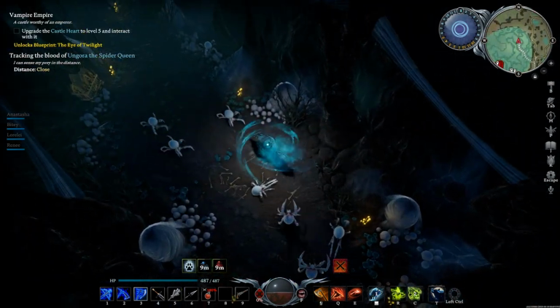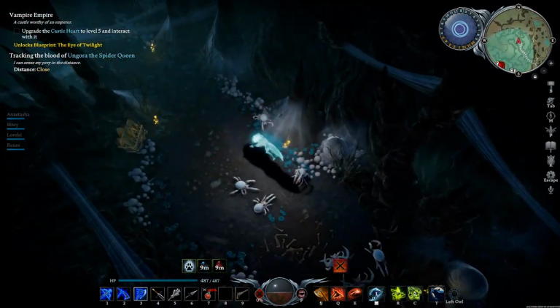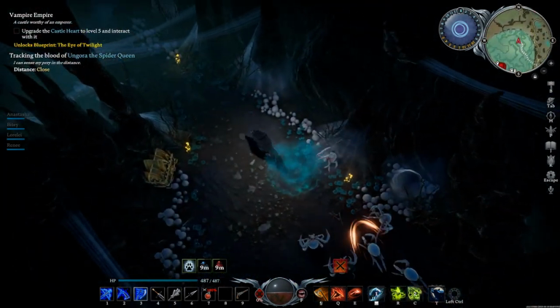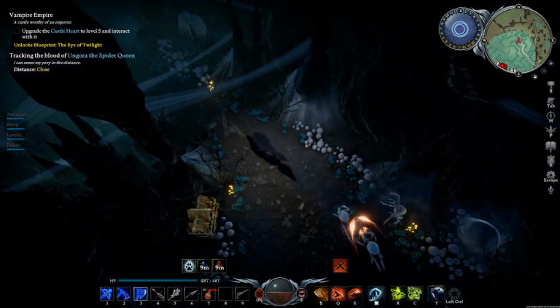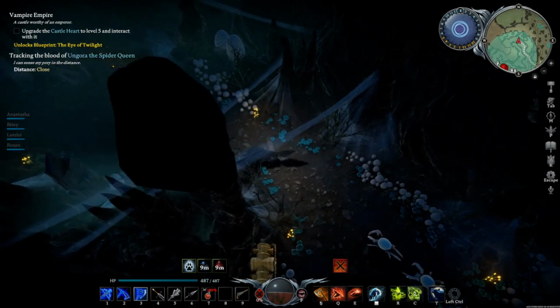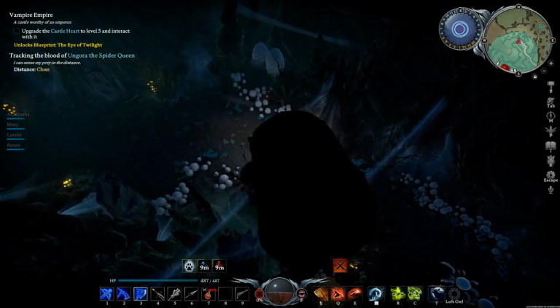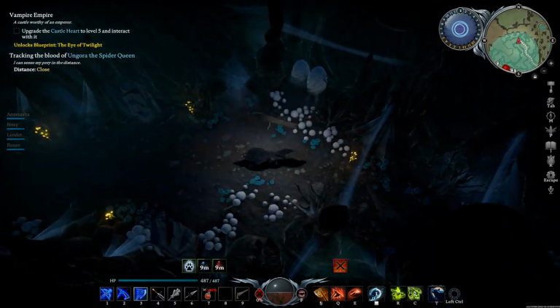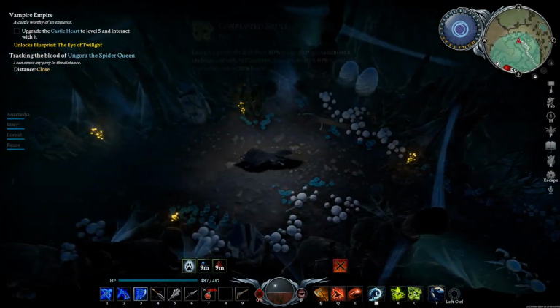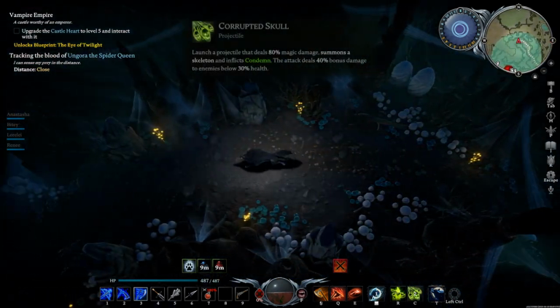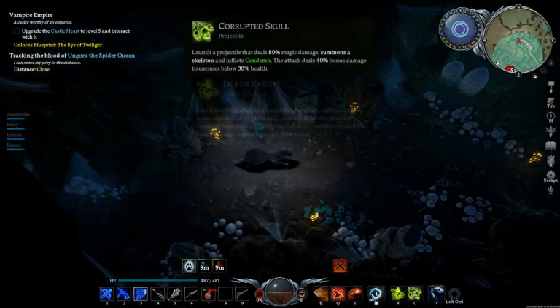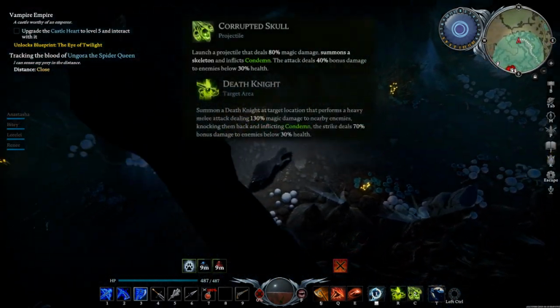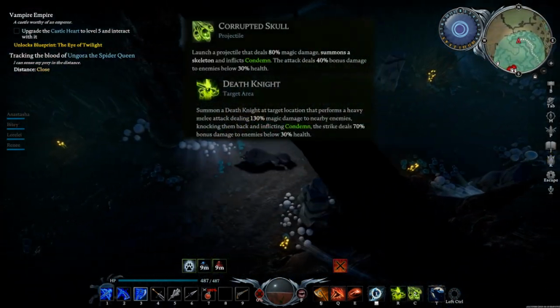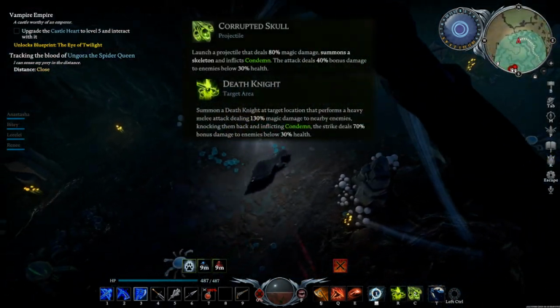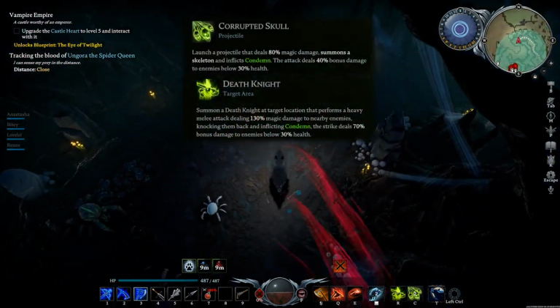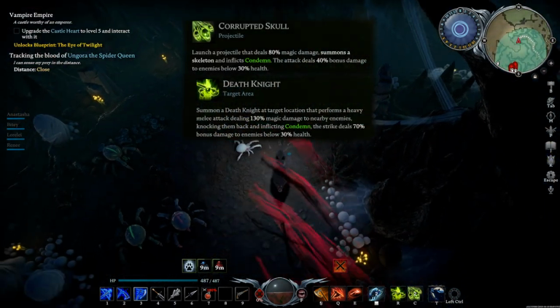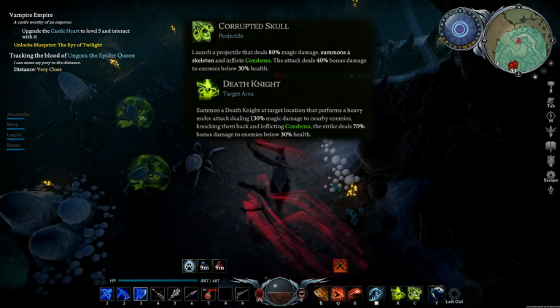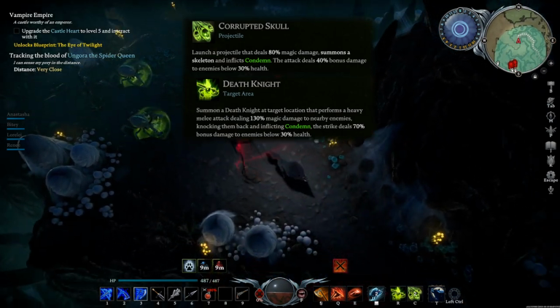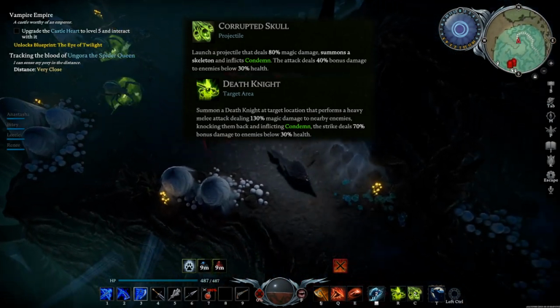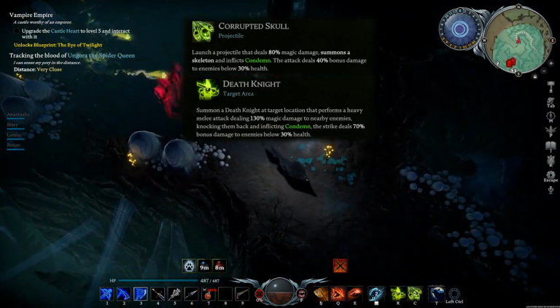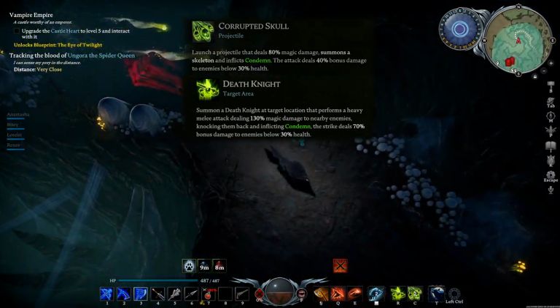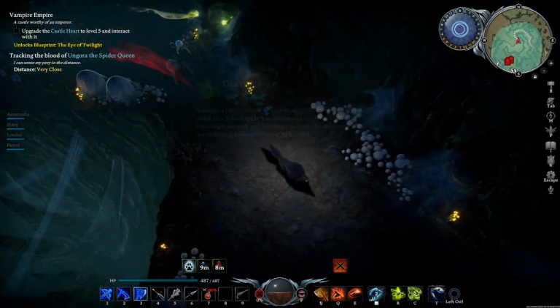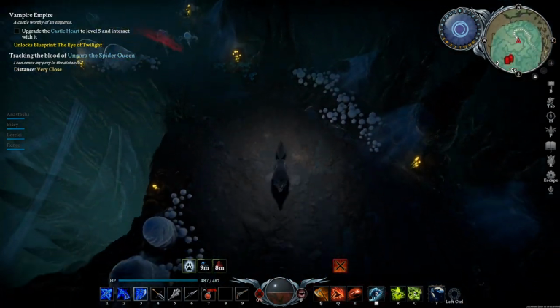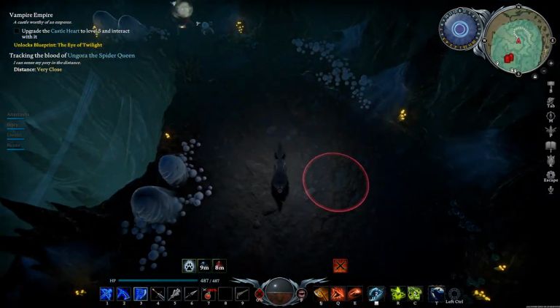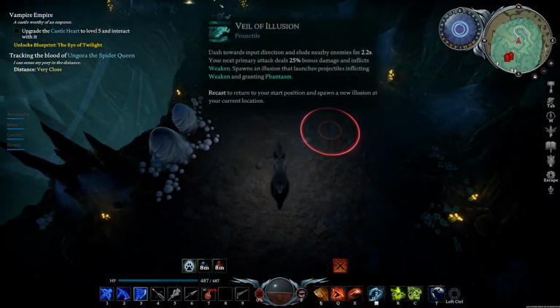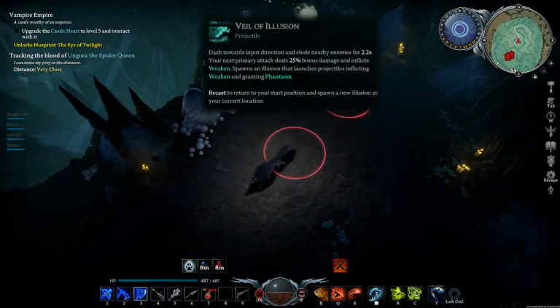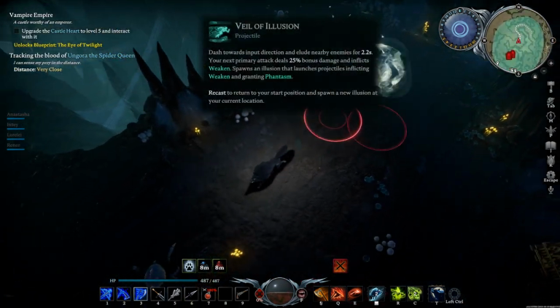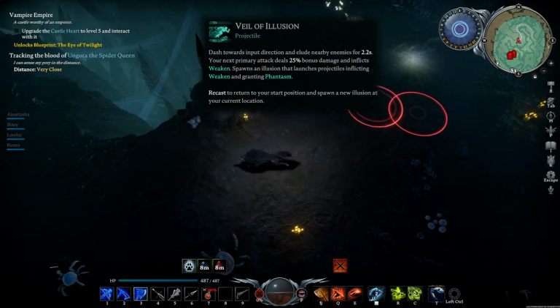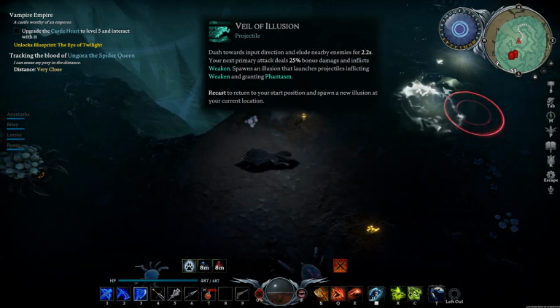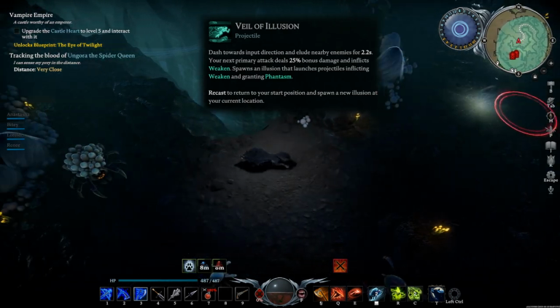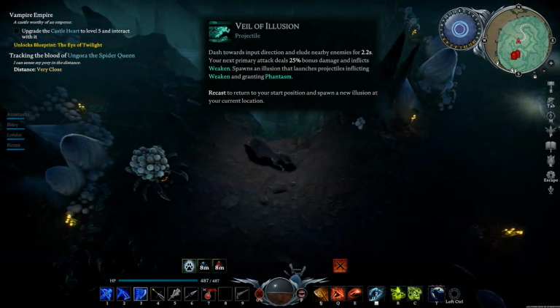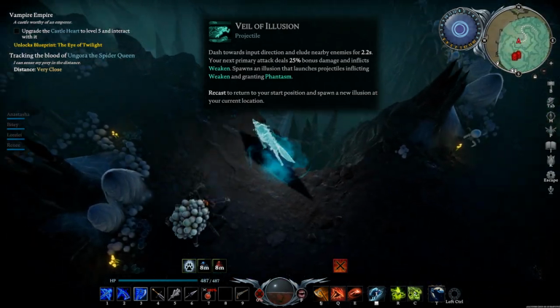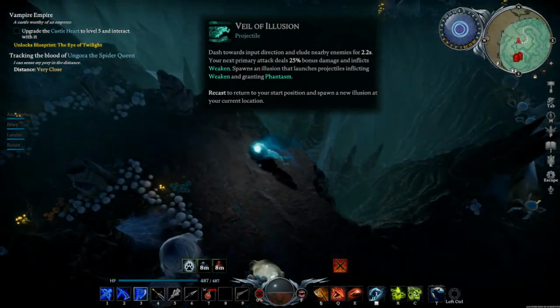For this battle, I used my usual spell combos of Corrupted Skull and Death Knight. I like both for the range they give and the skeleton summons they provide. I also use Veil of Illusion as it spawns a shadow that shoots at the enemy.